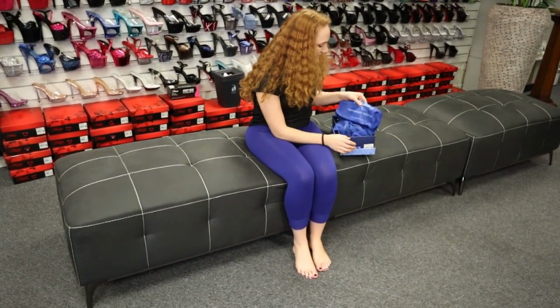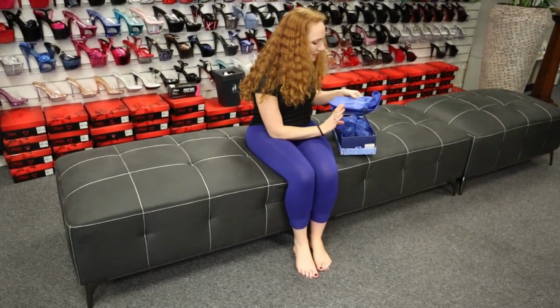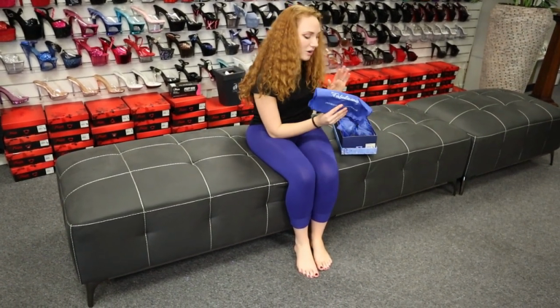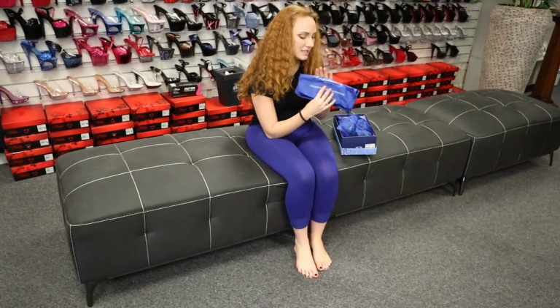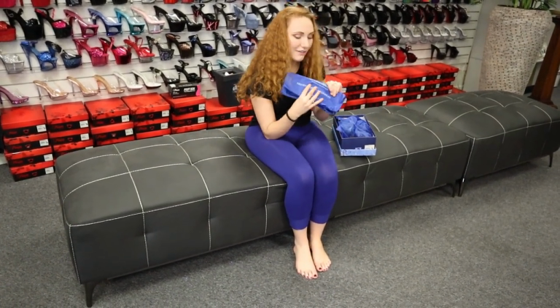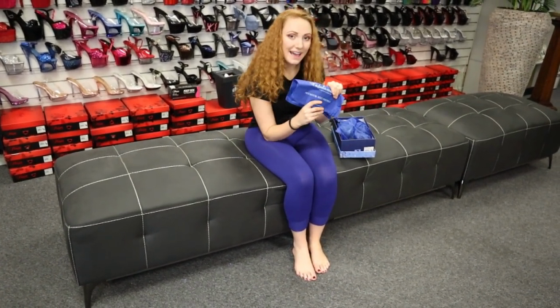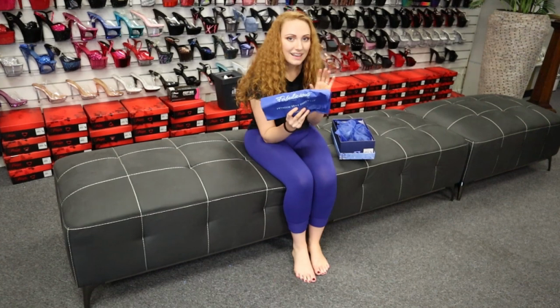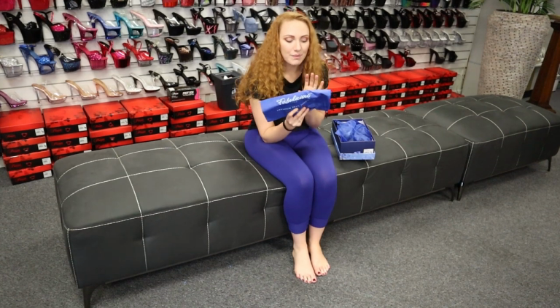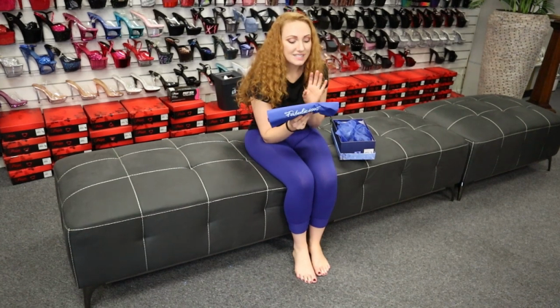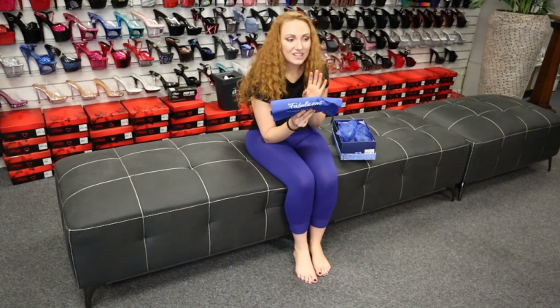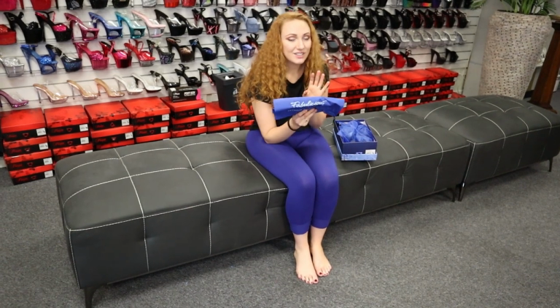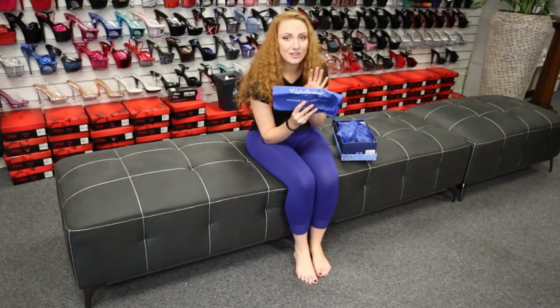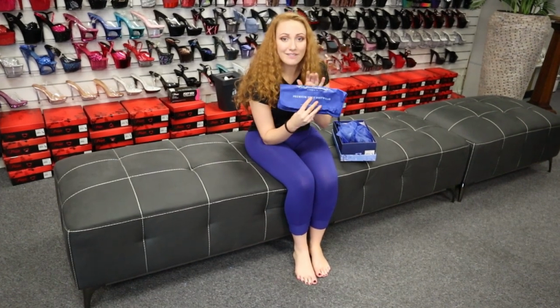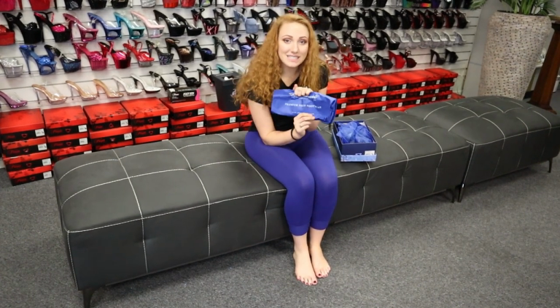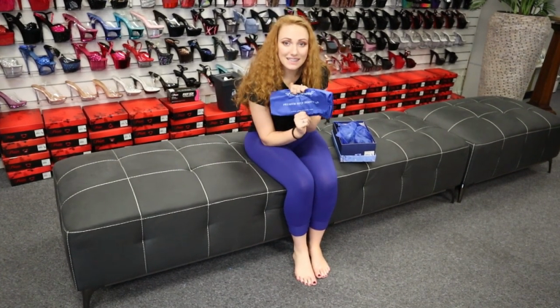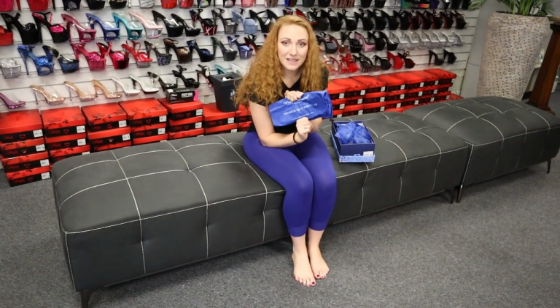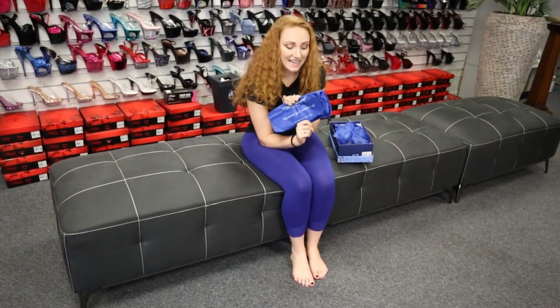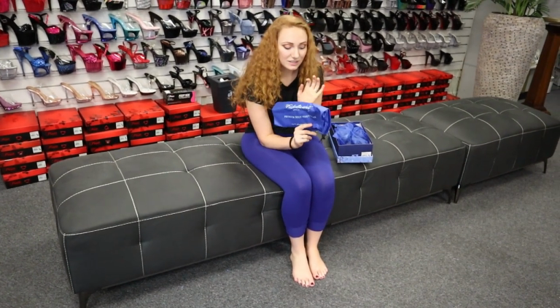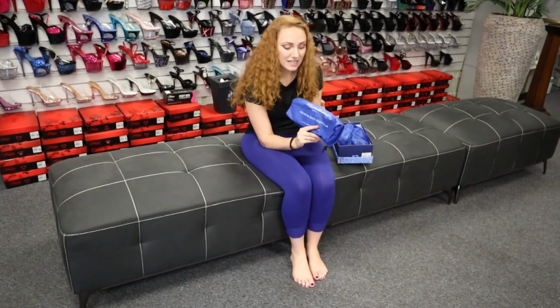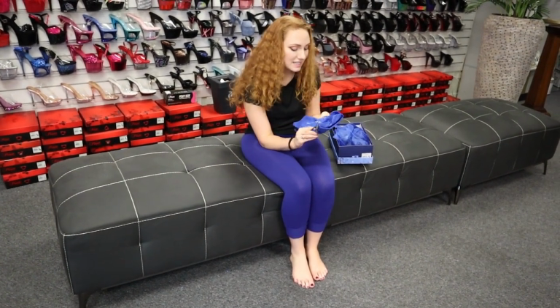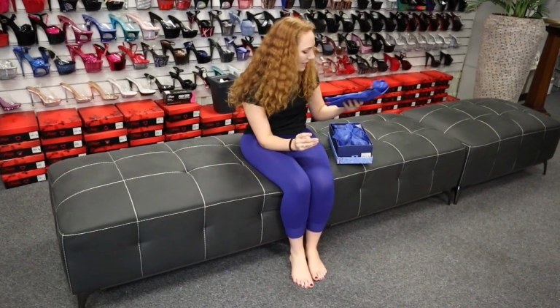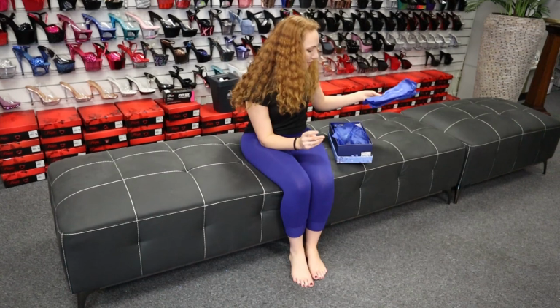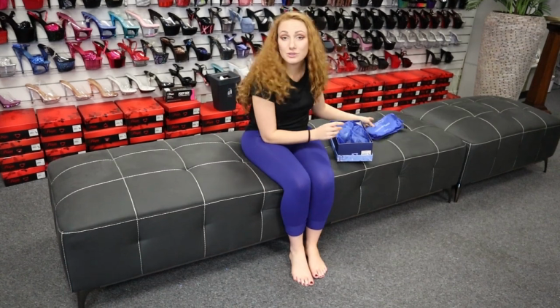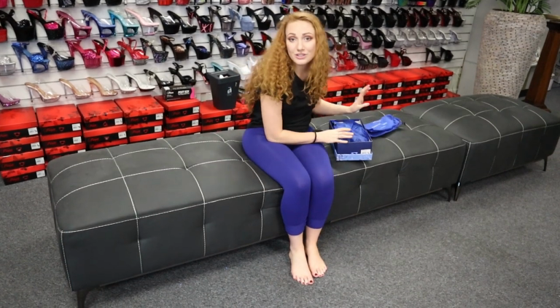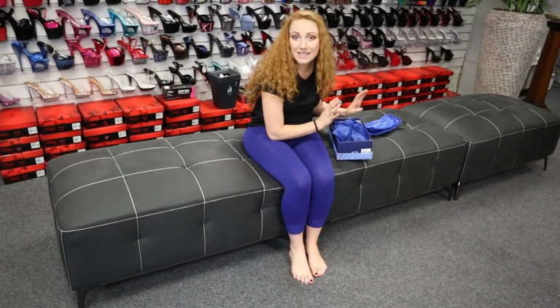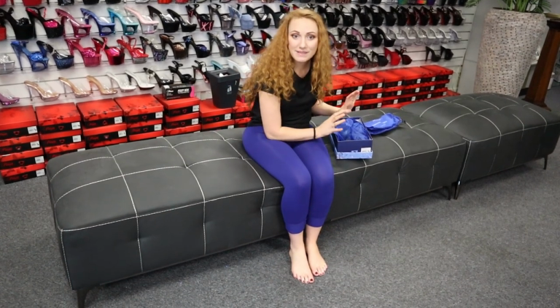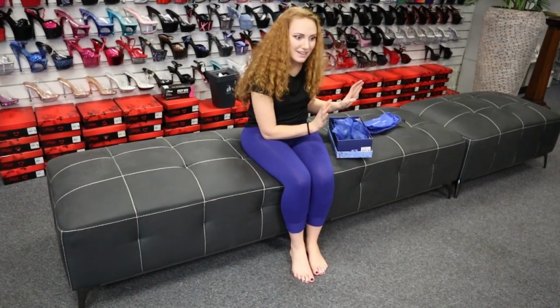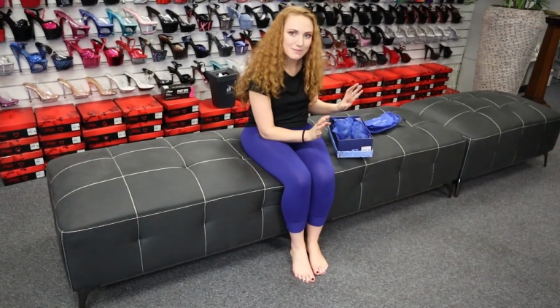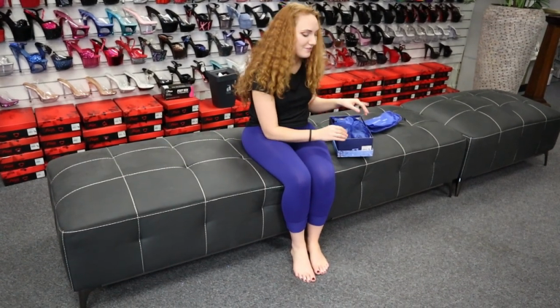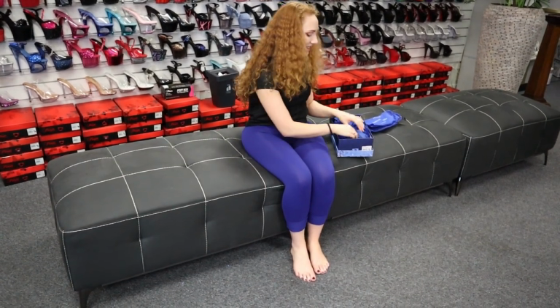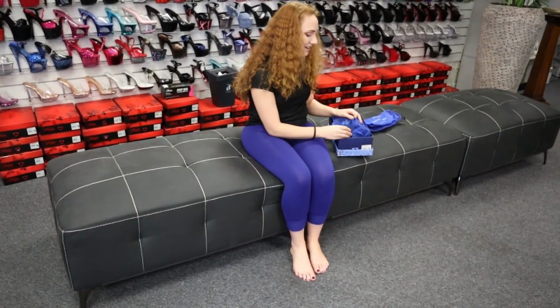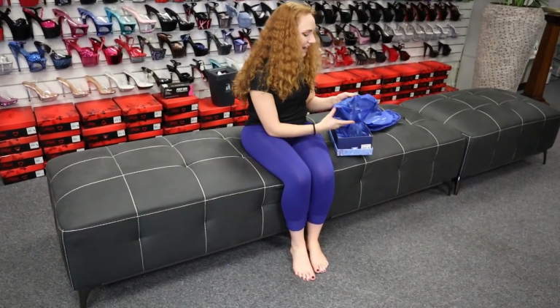They come with their gorgeous little travel bag. If you've seen our videos, you'll know that we love these things. They're the best handy little devices — they'll store your shoes, keep them safe, keep them dust free. They're great.